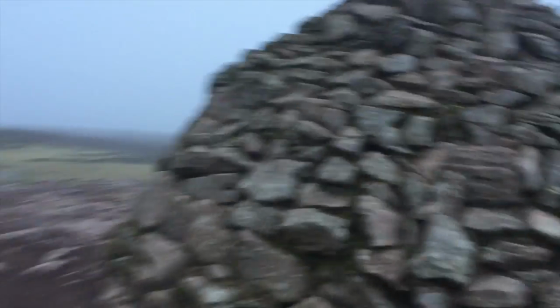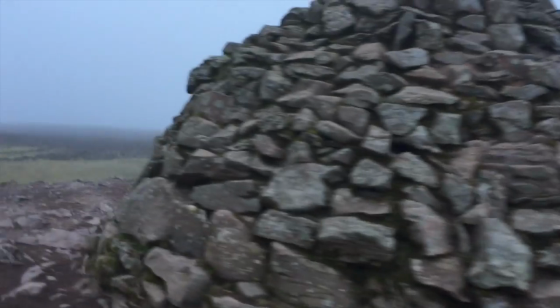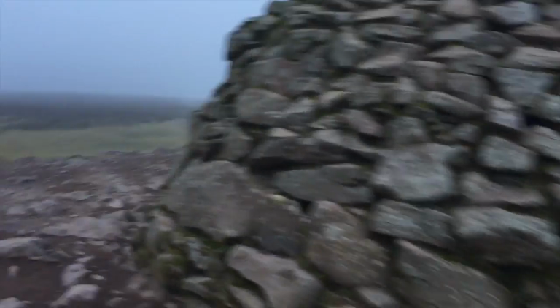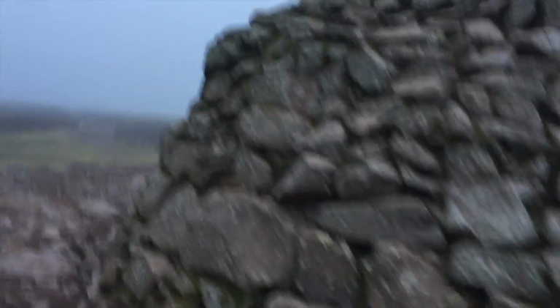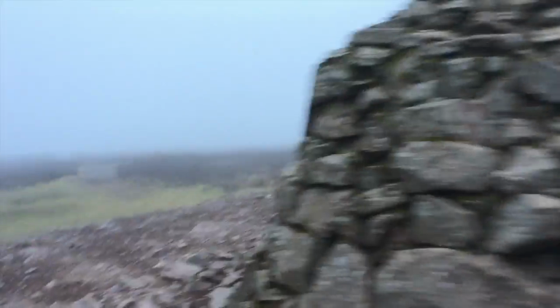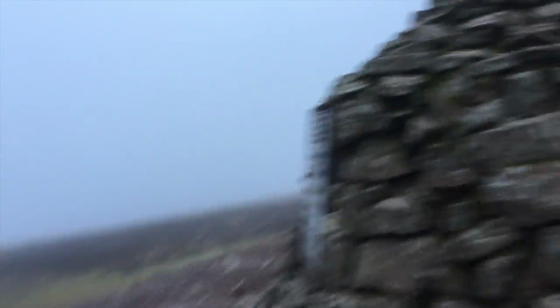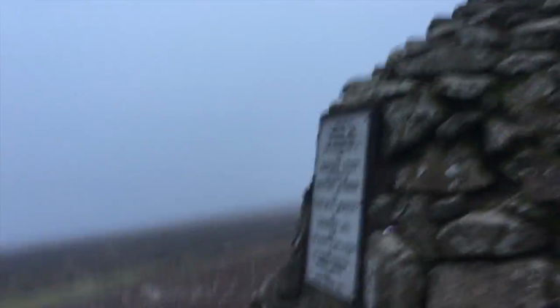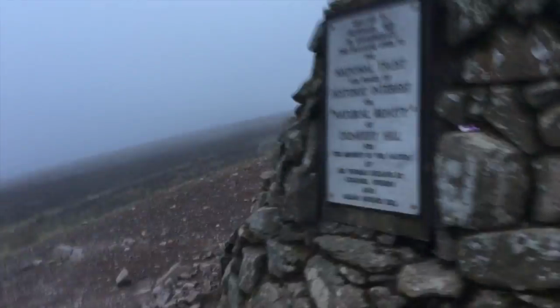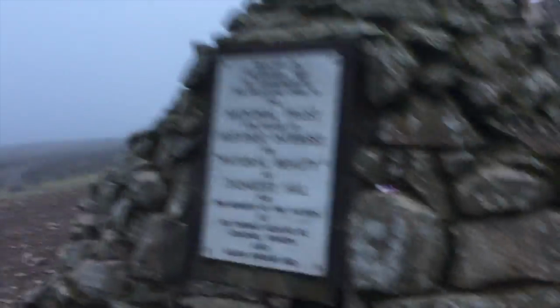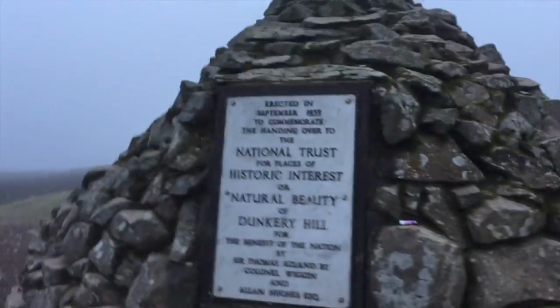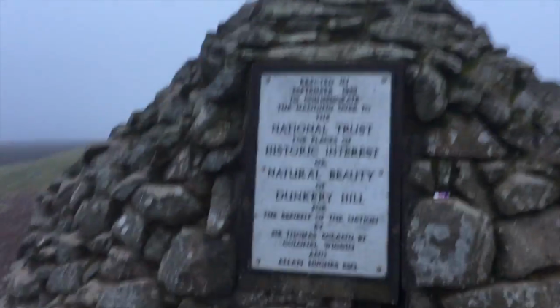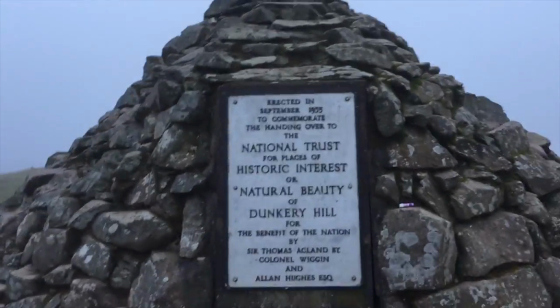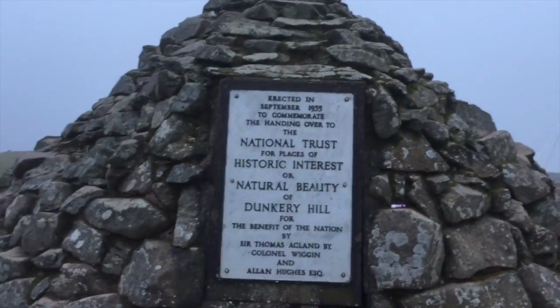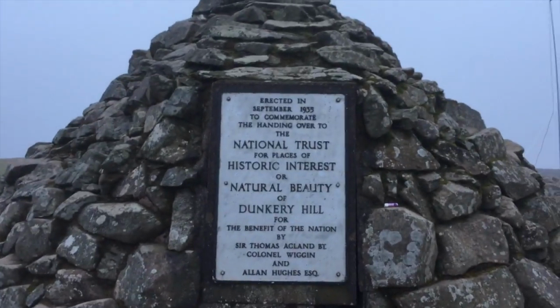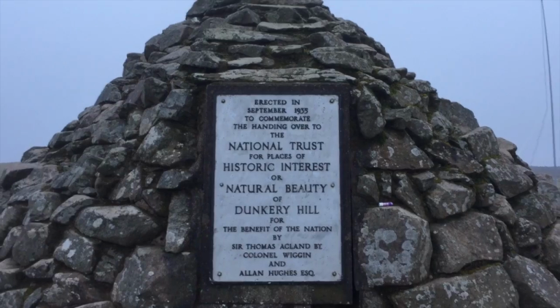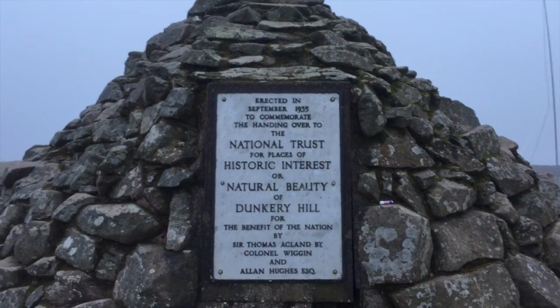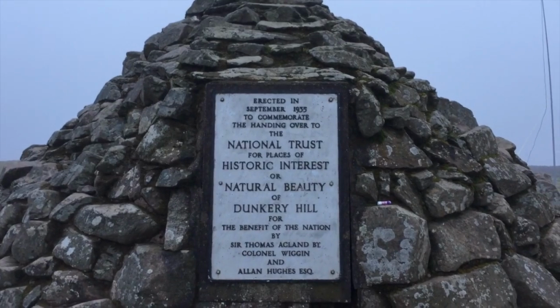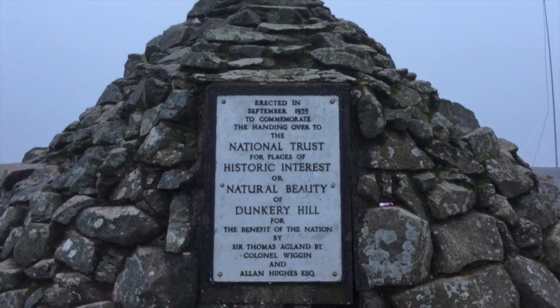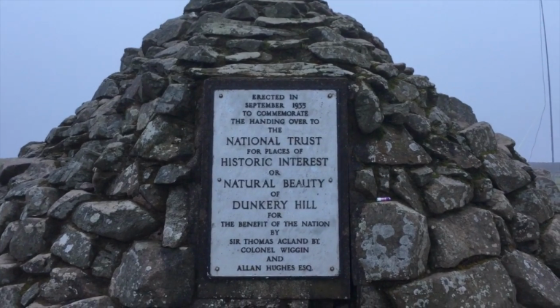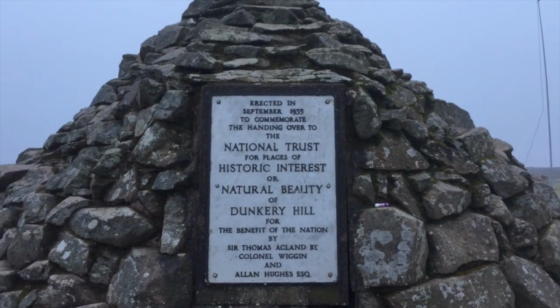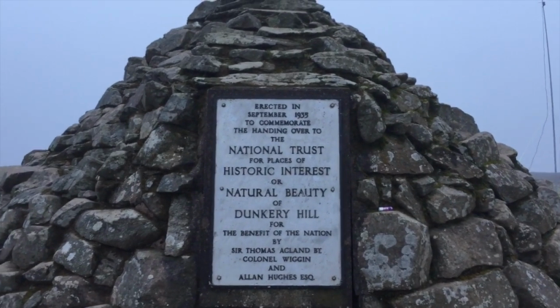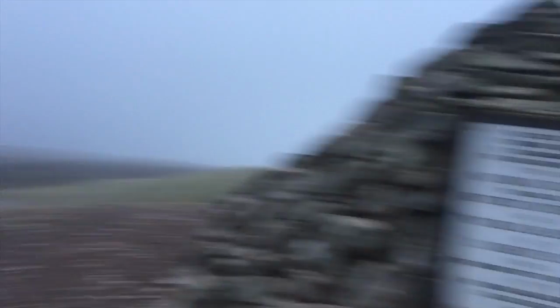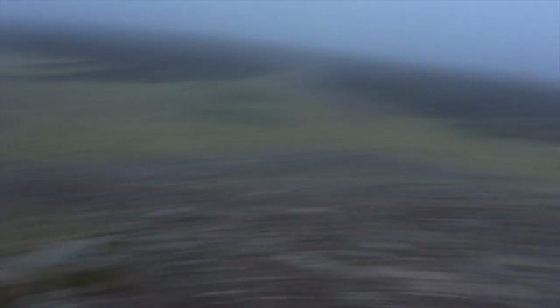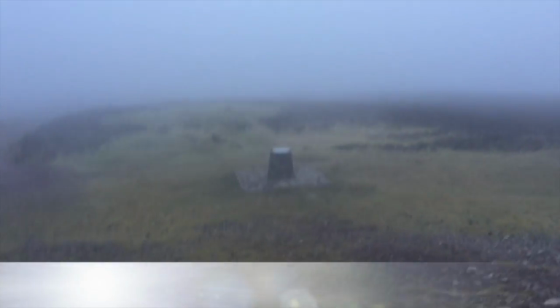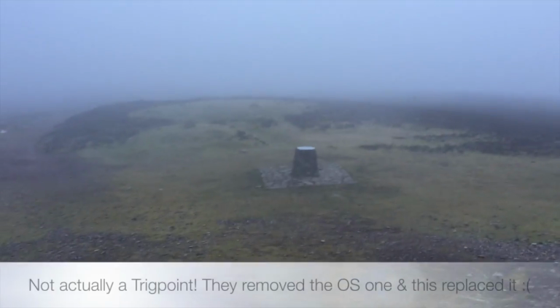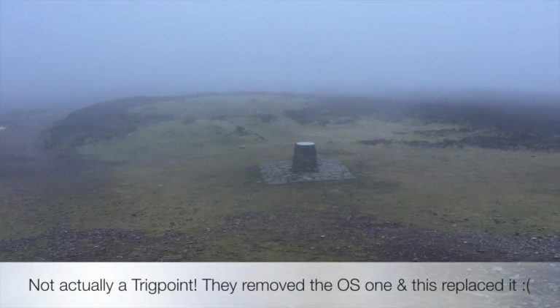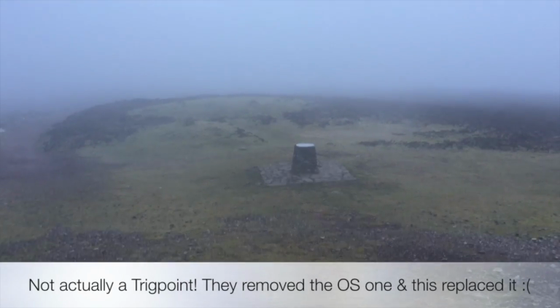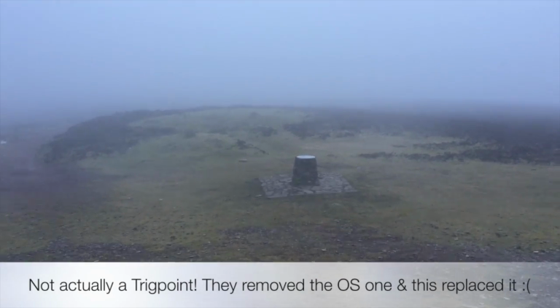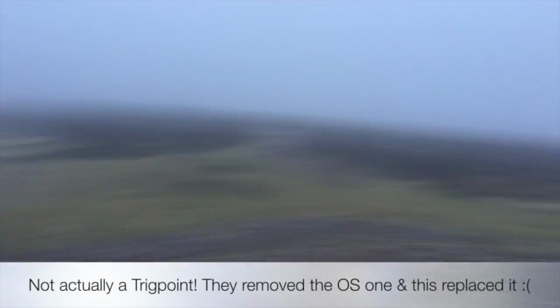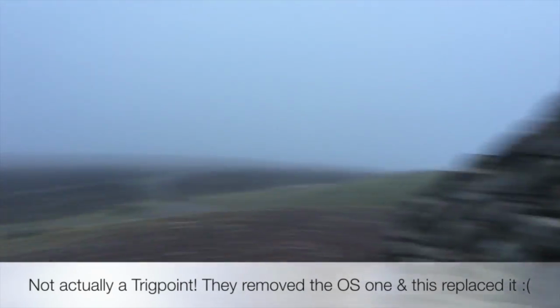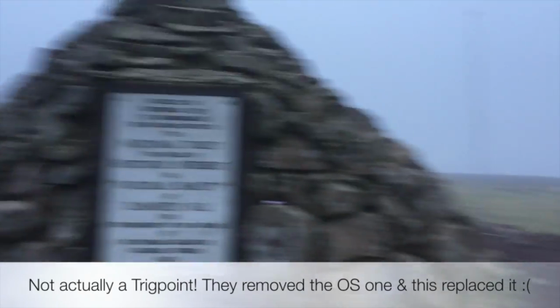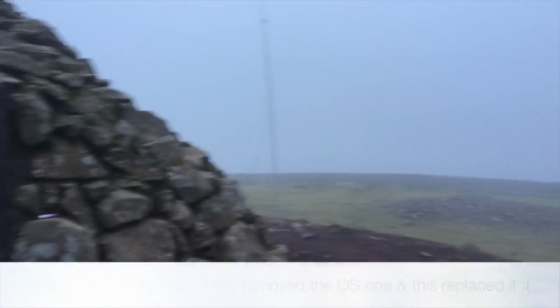Just going around here quickly — there's a nice little plaque which tells you this is Dunkery Hill and this is the beacon. Over there you can see the trig point. That's about it really.